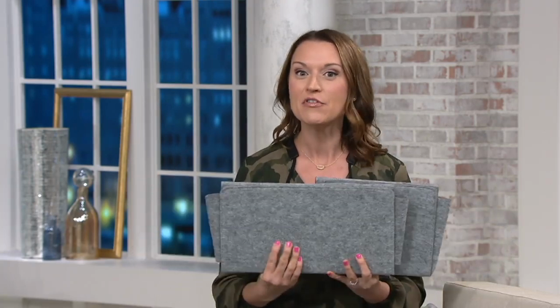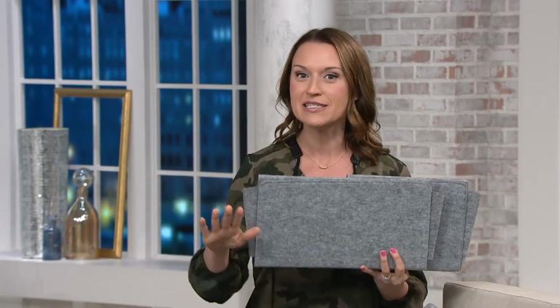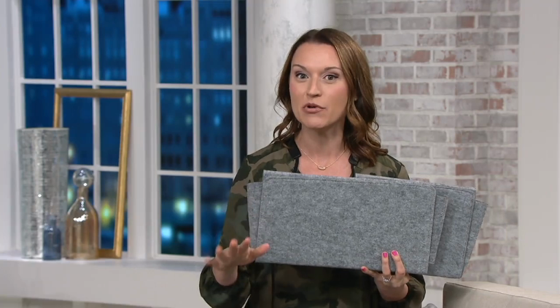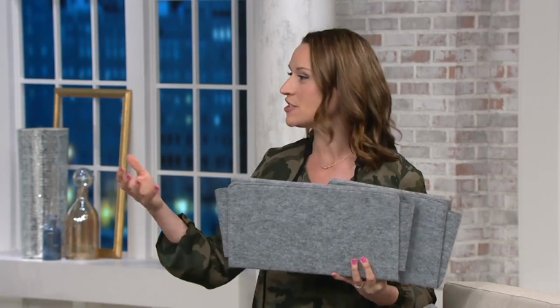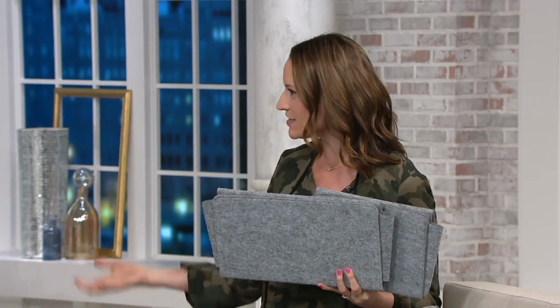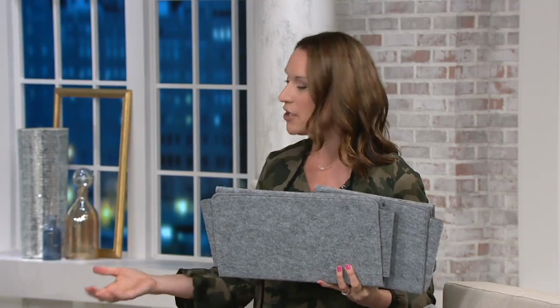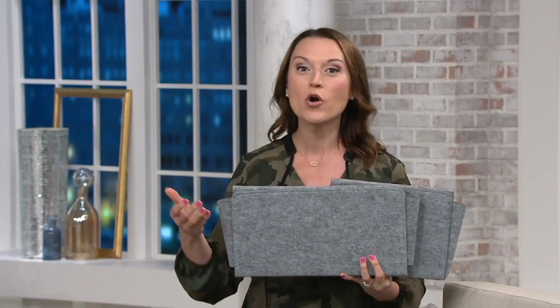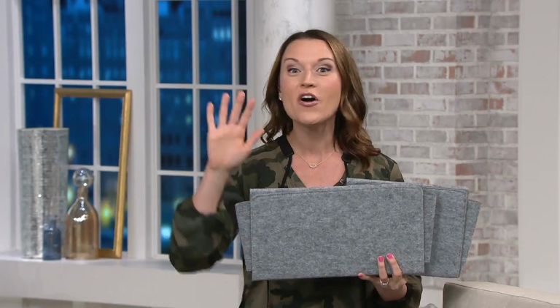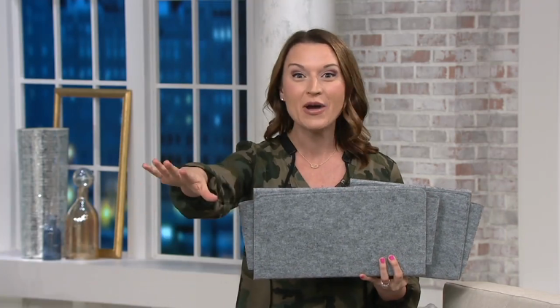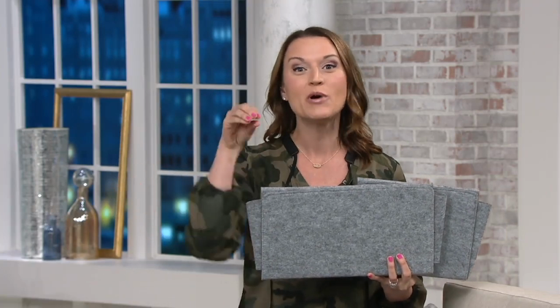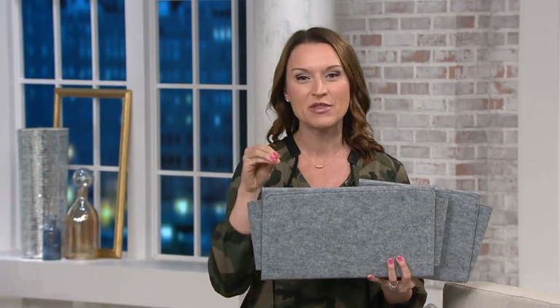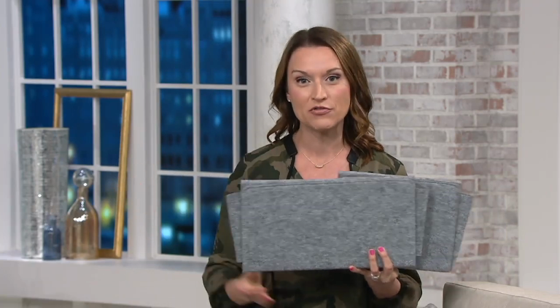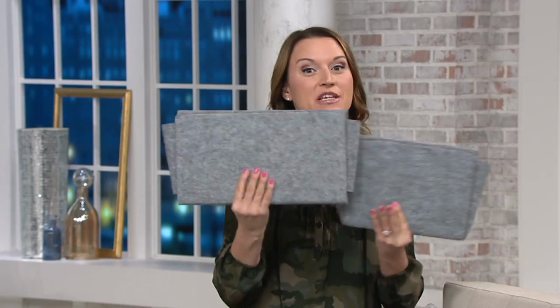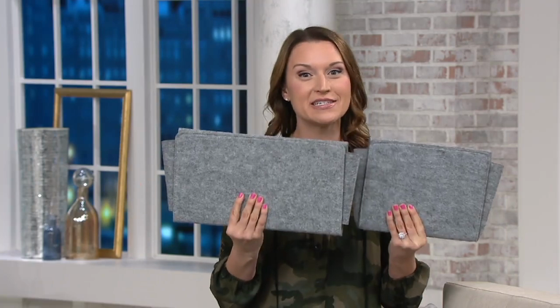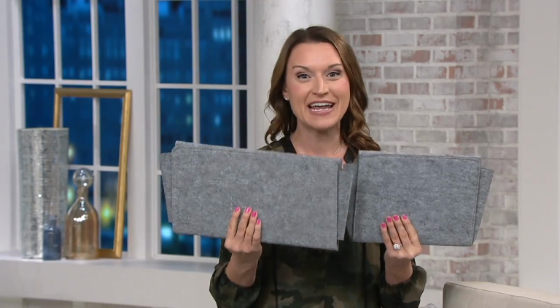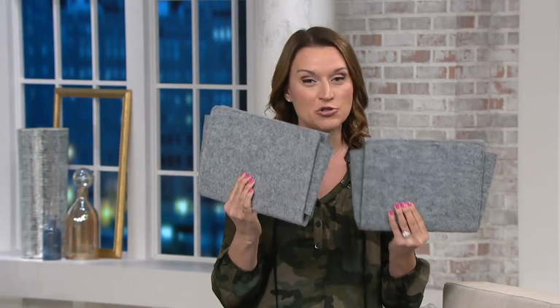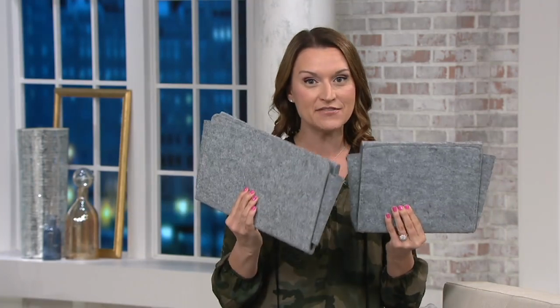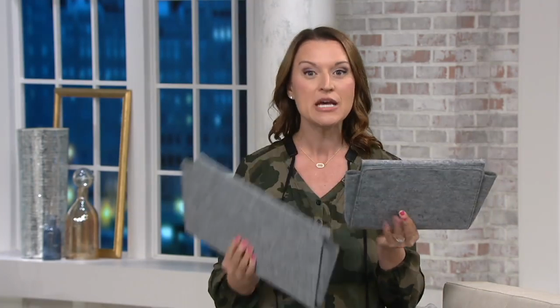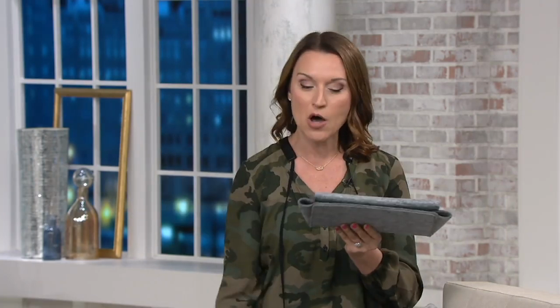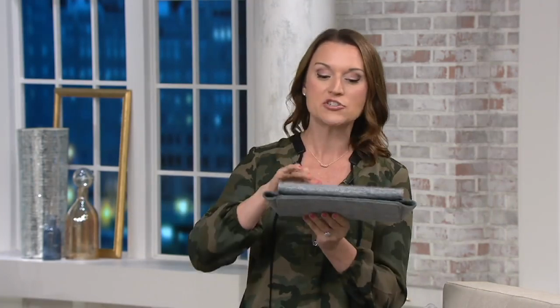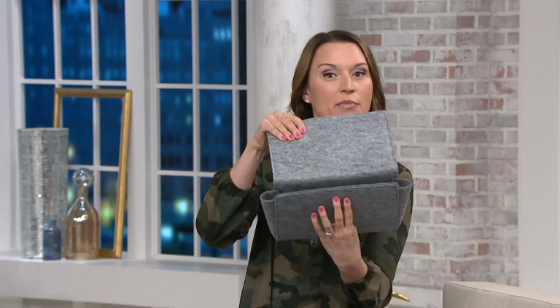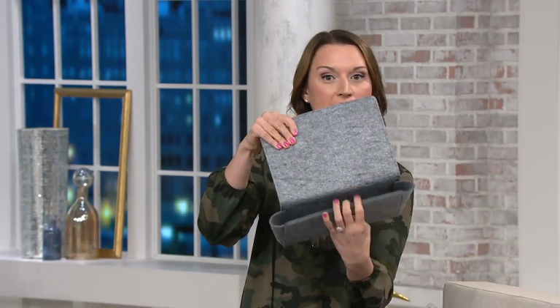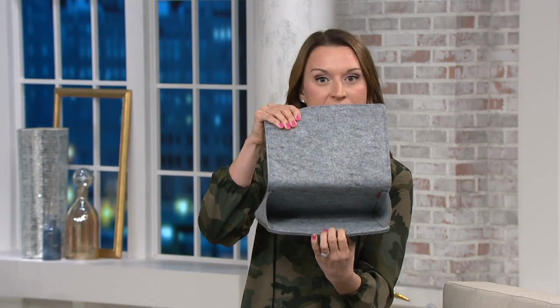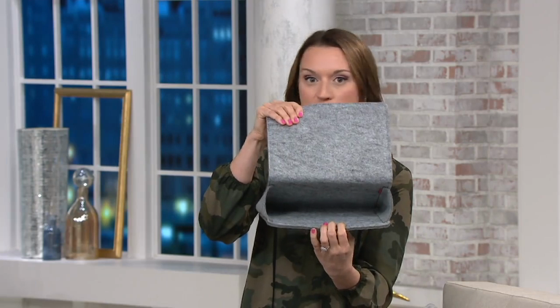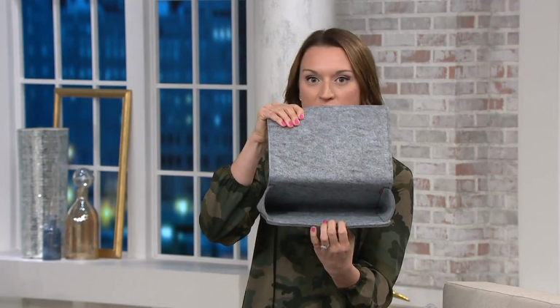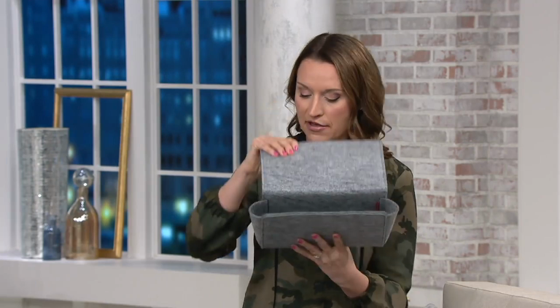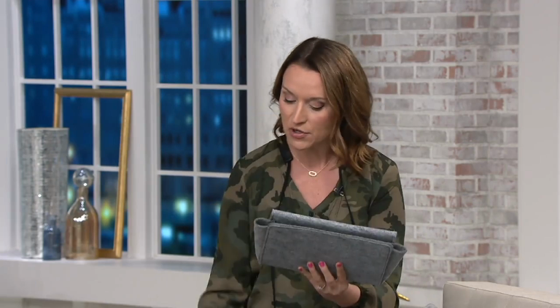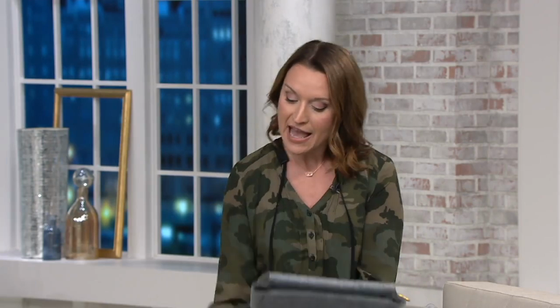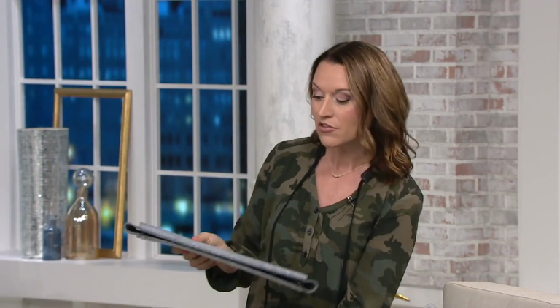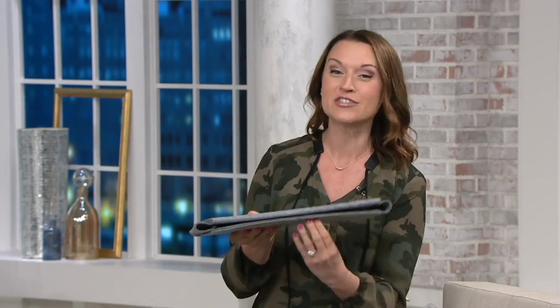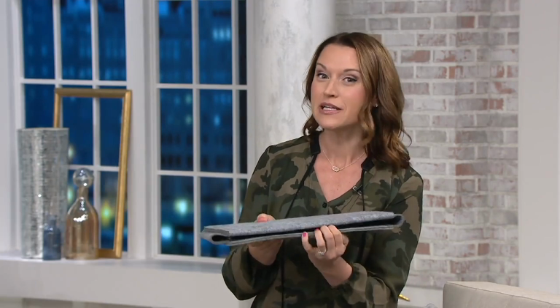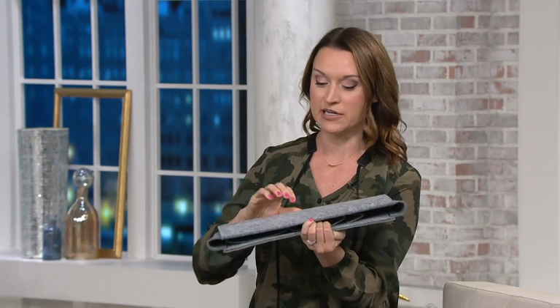Even if you have a bedside table, oftentimes it gets cluttered or it's farther away. You want to have something right within your reach. So this is where this comes in handy. You do get a set of two. The small one is just one big pocket on the inside, so you can put that on either side of your bed. And then the large has really great organization.